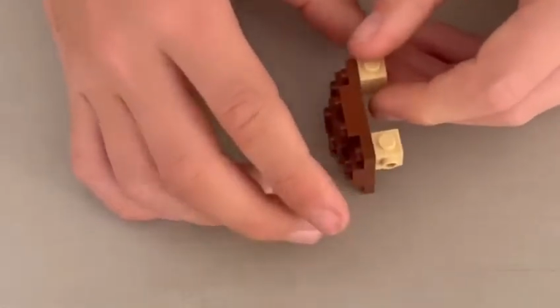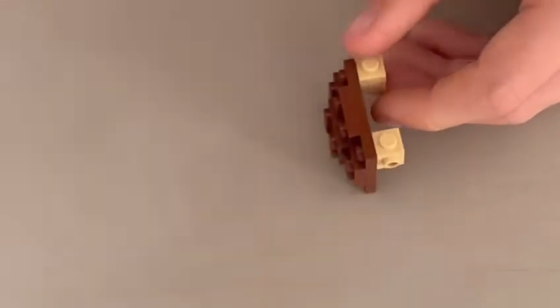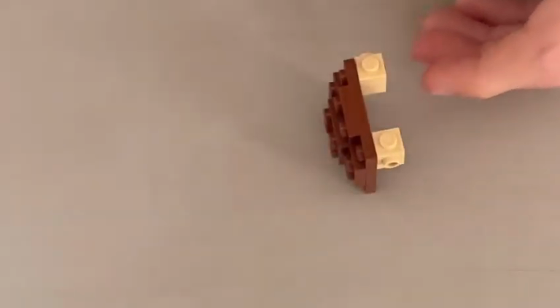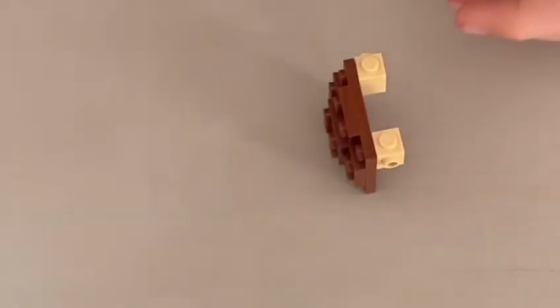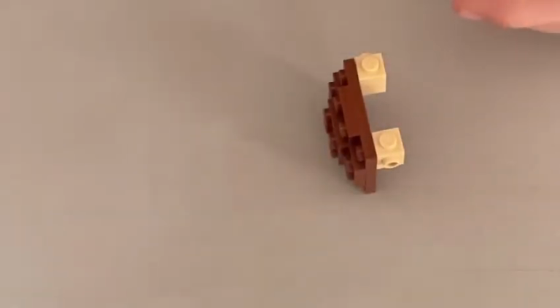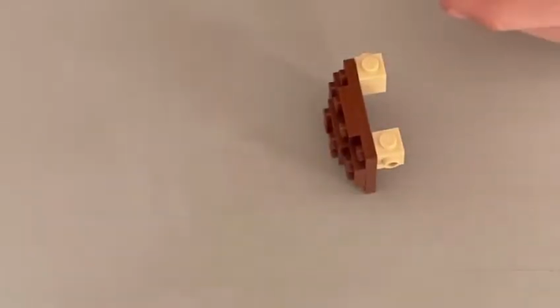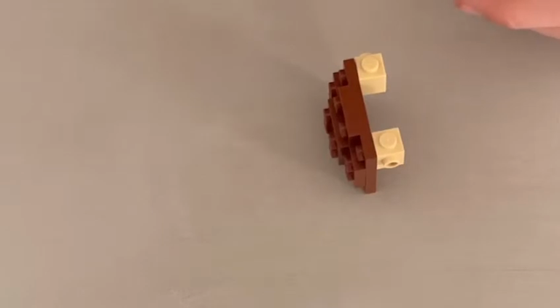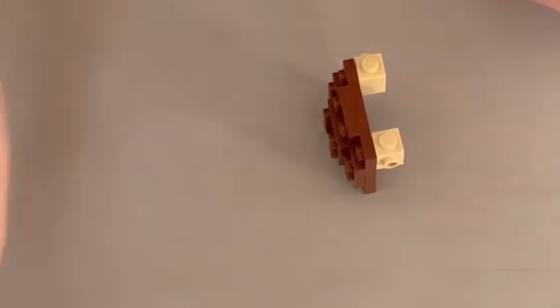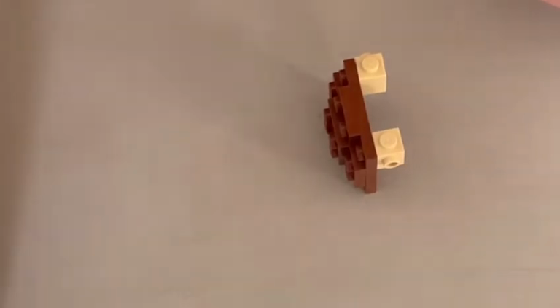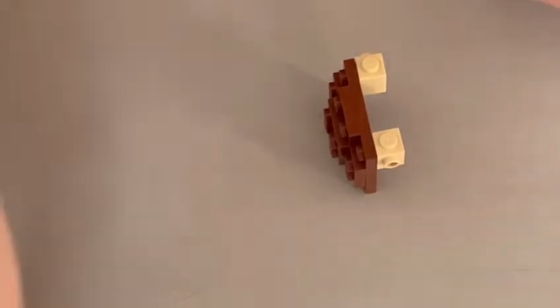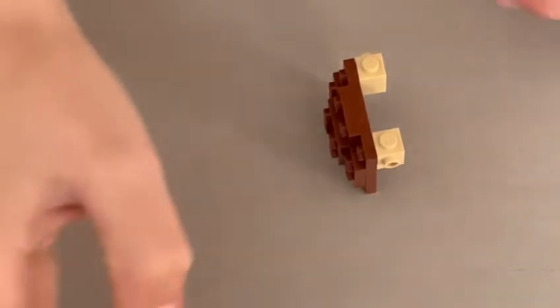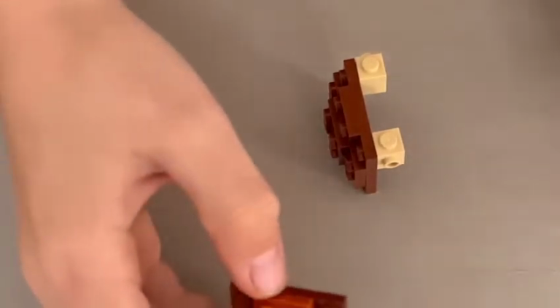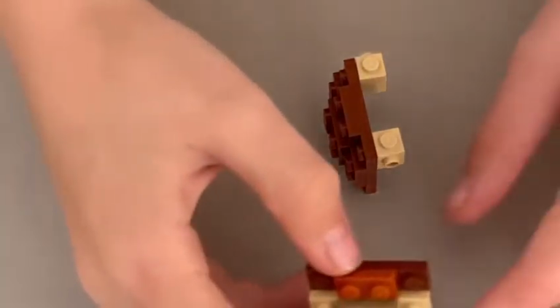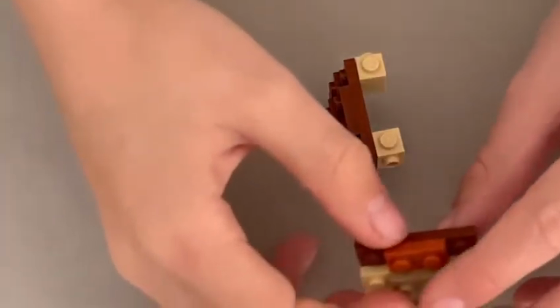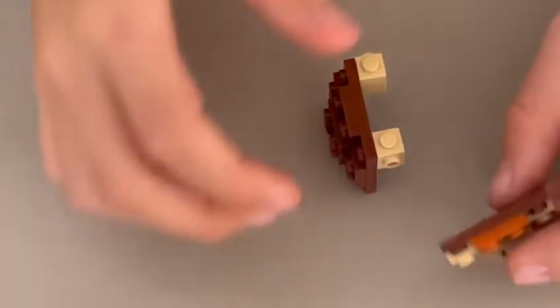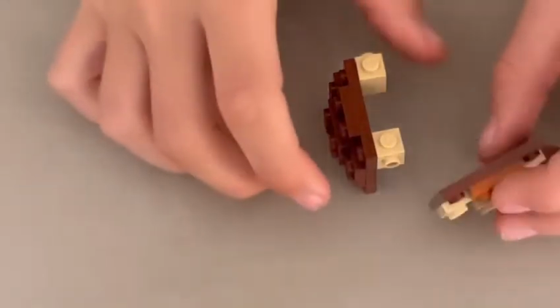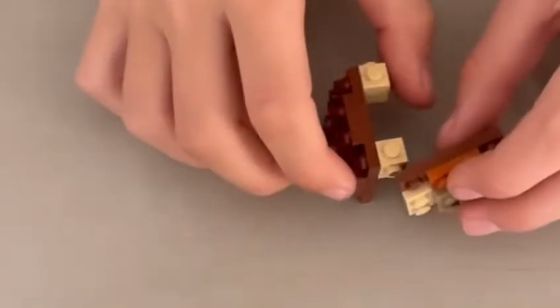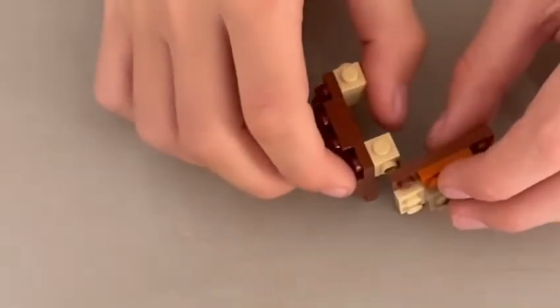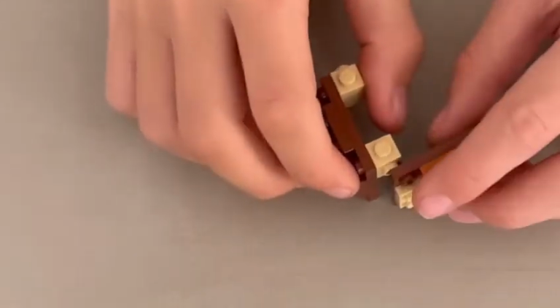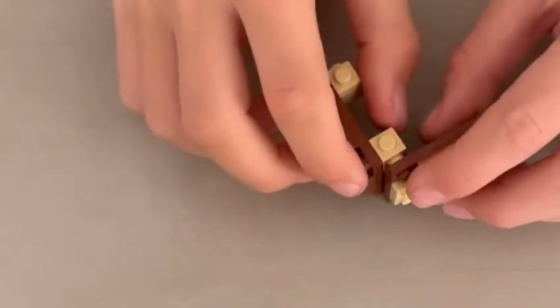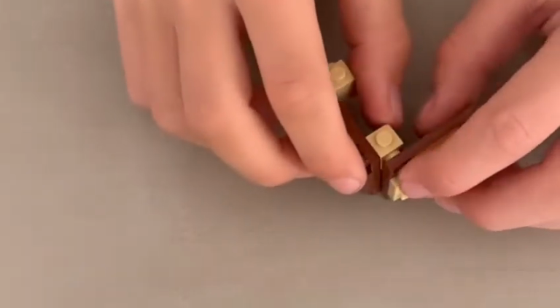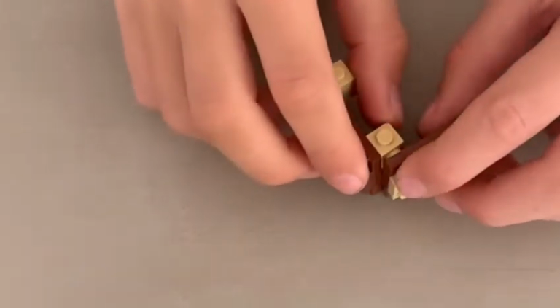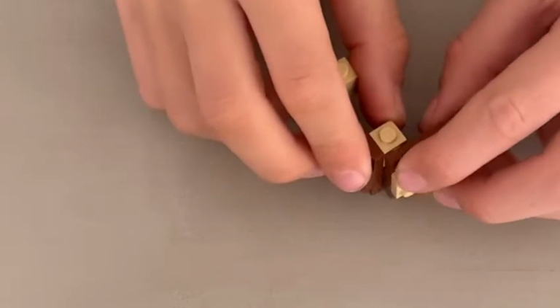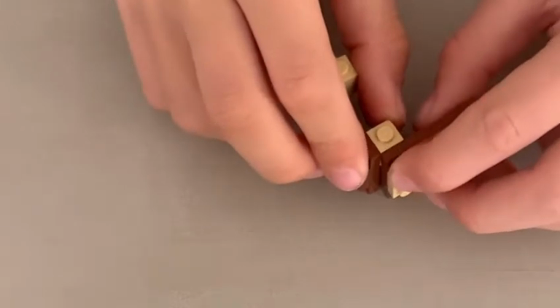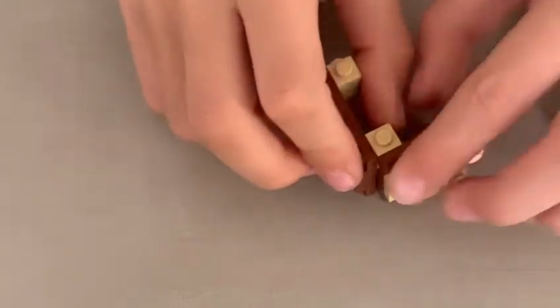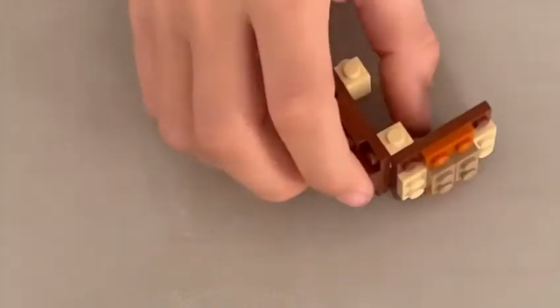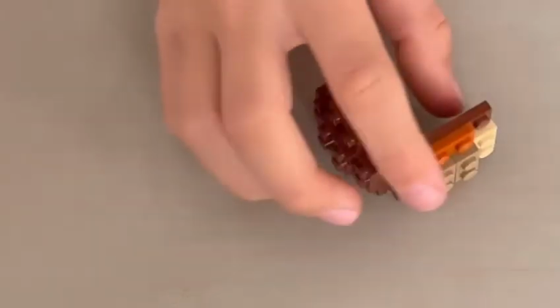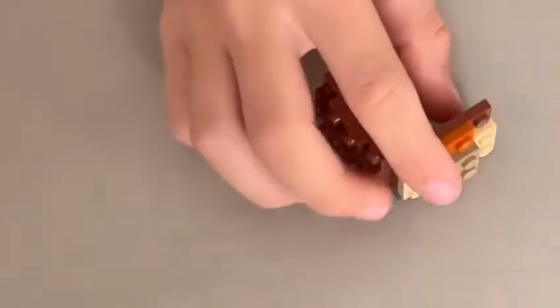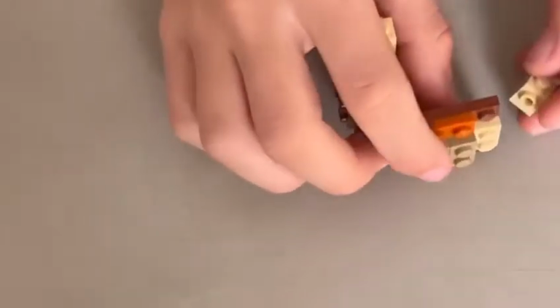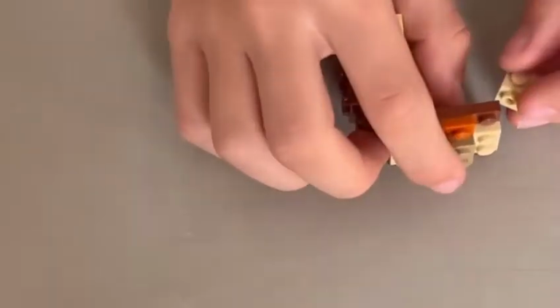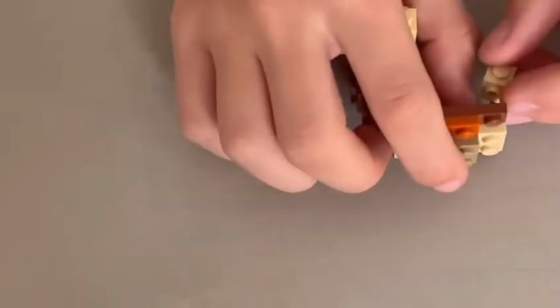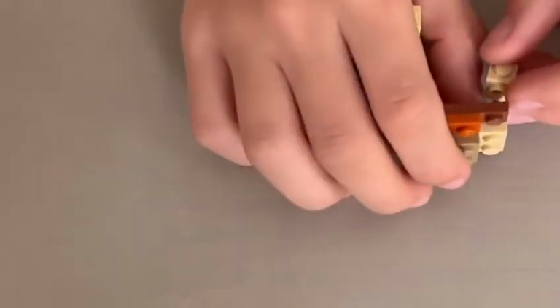Then what you're going to want to do is bring in one of your other sides and attach that to one of its corners. And then you're going to carry on.